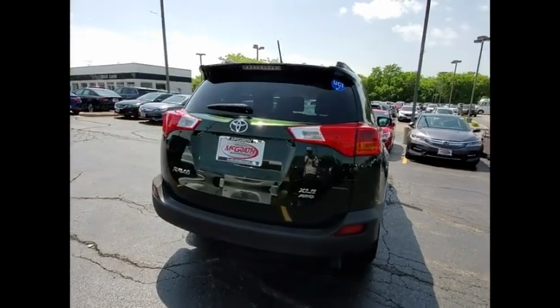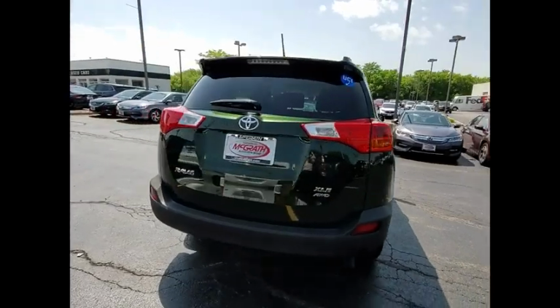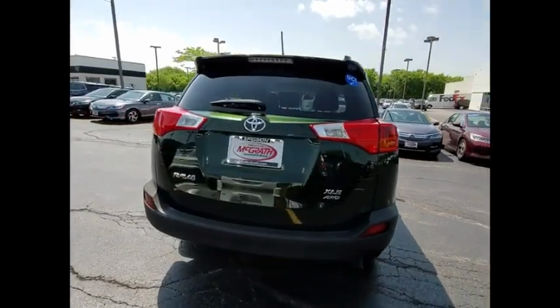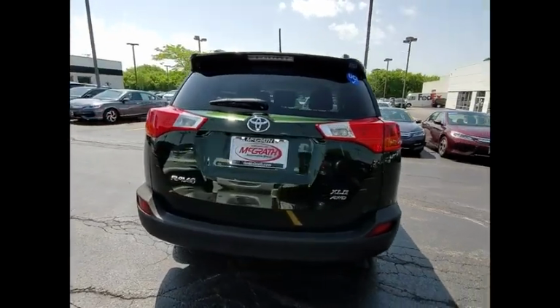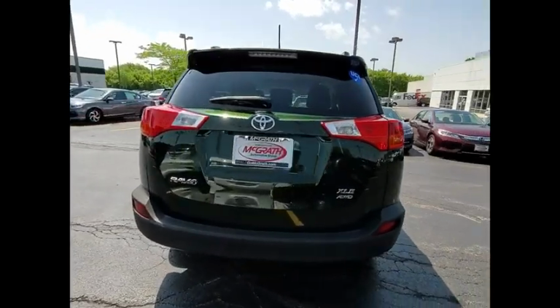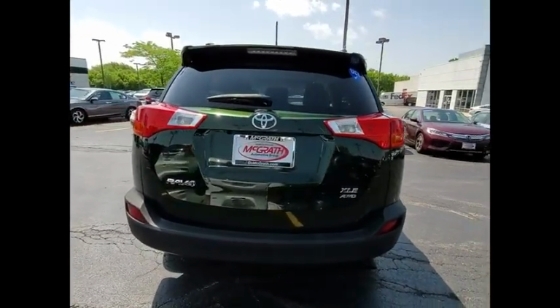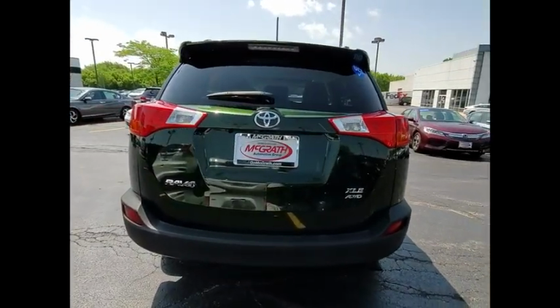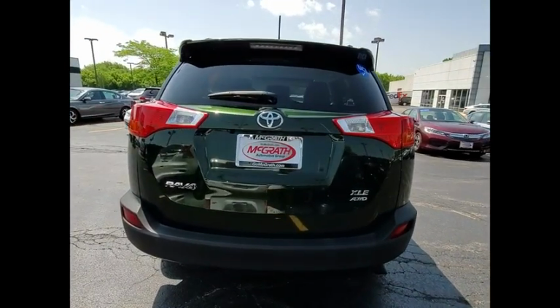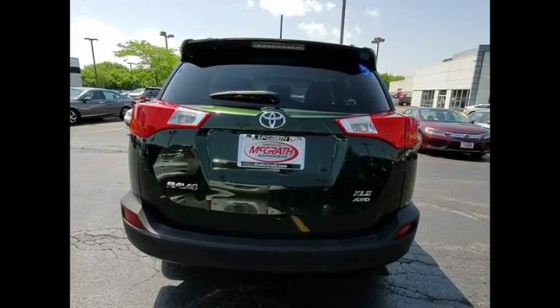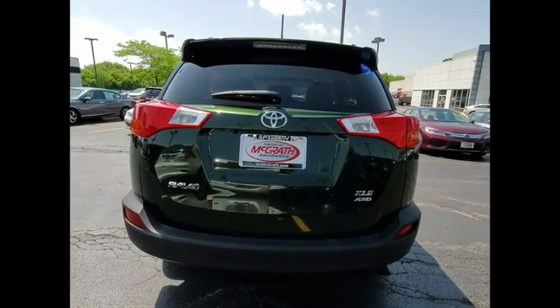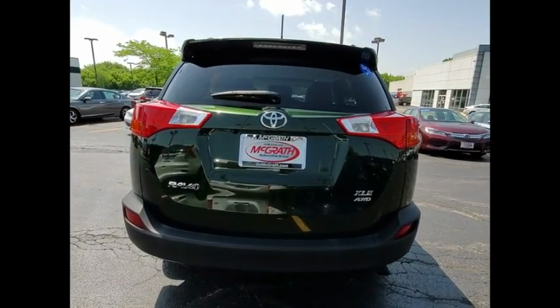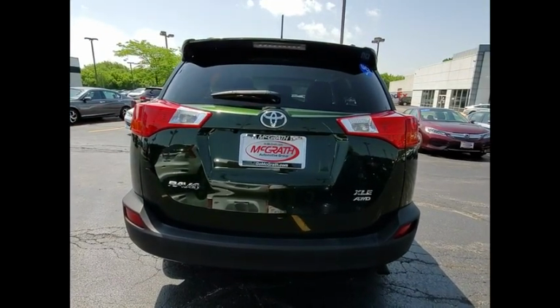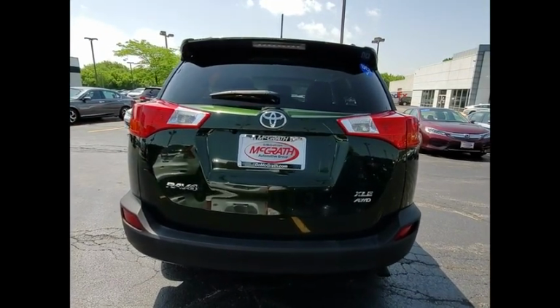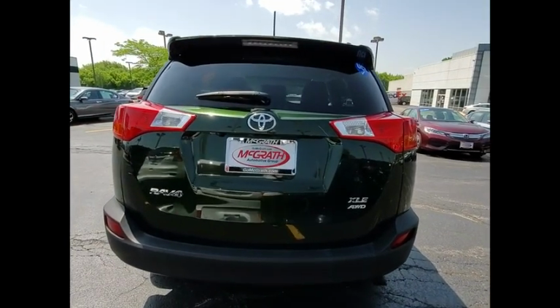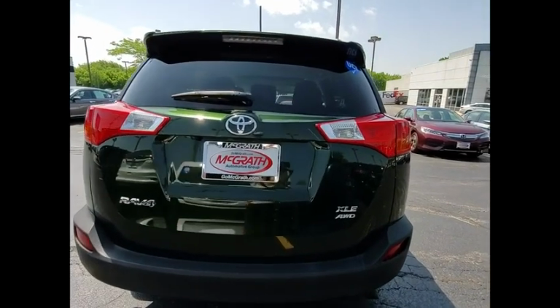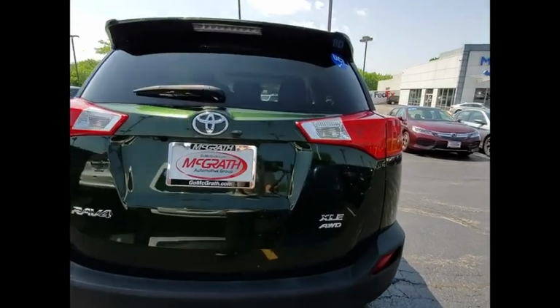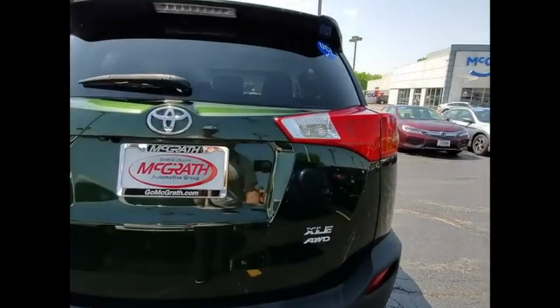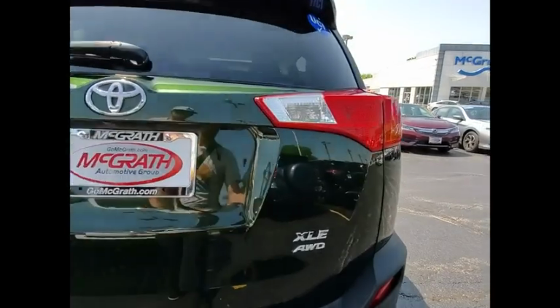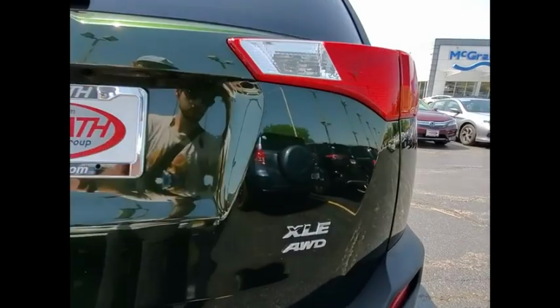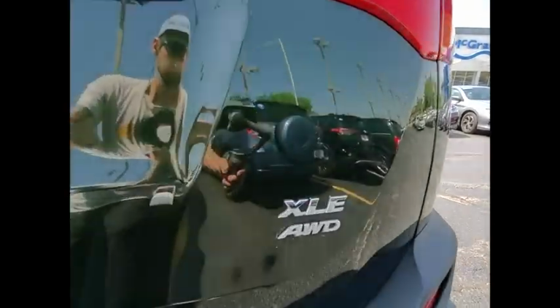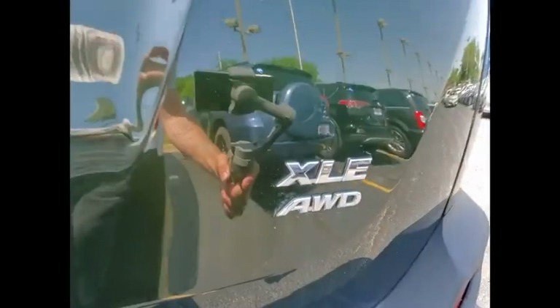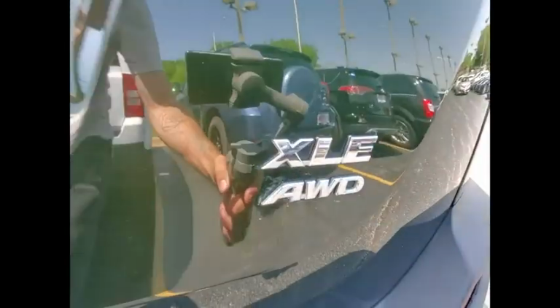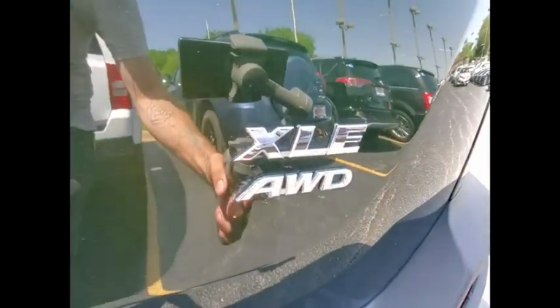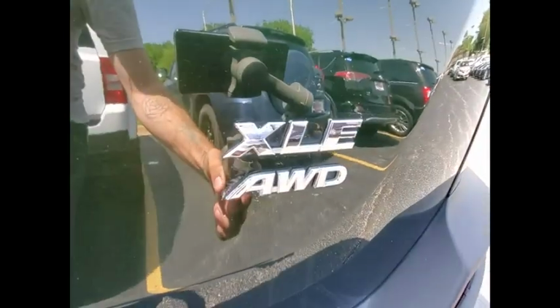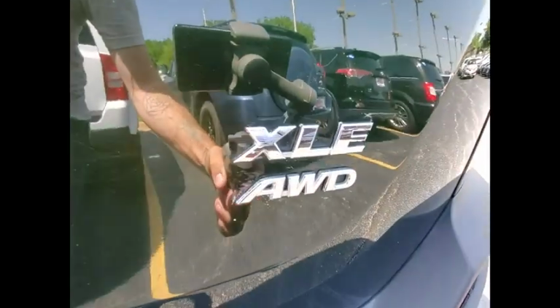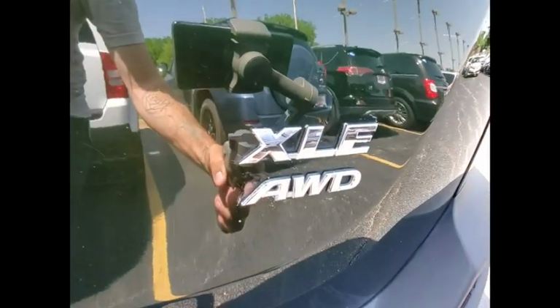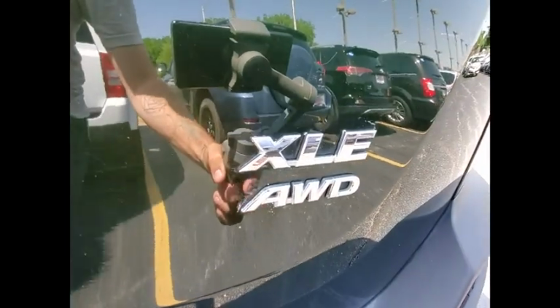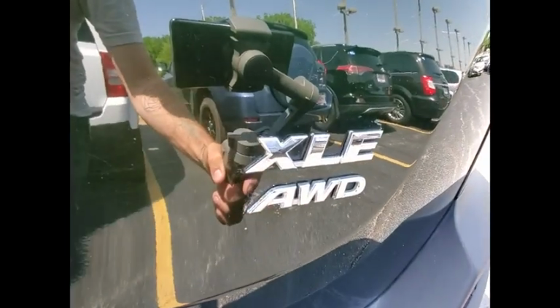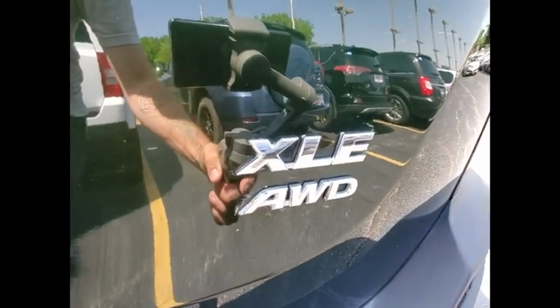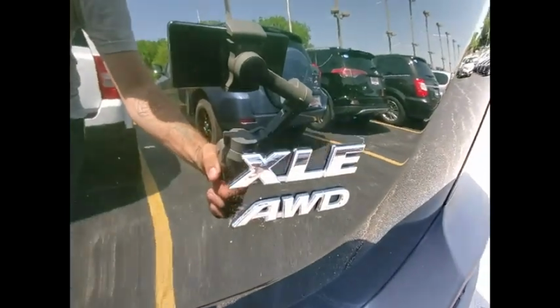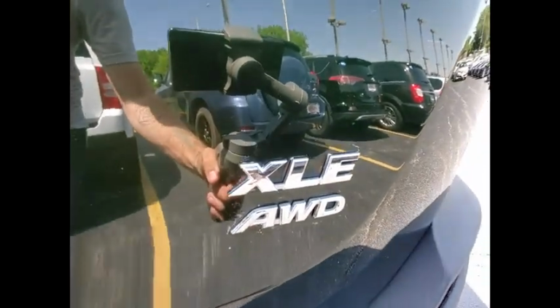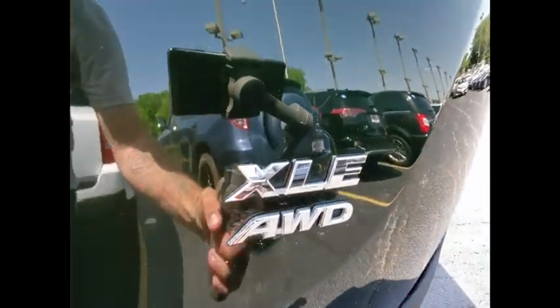This highly evolved, well-packaged crossover SUV lets you have it all. This vehicle has less than 80,000 miles.